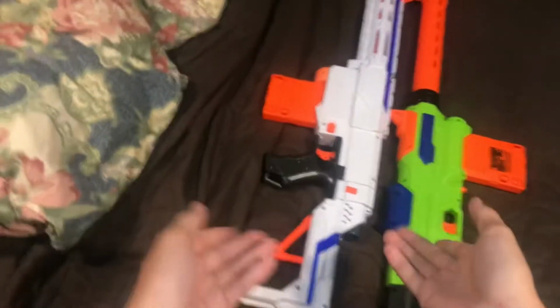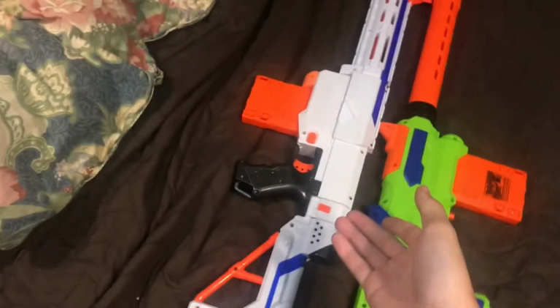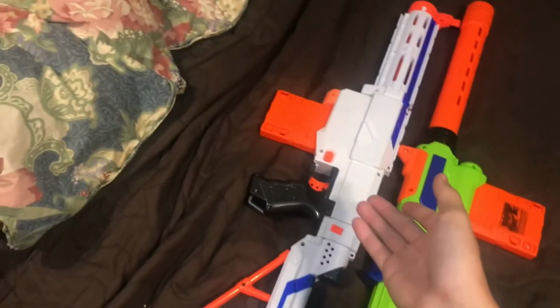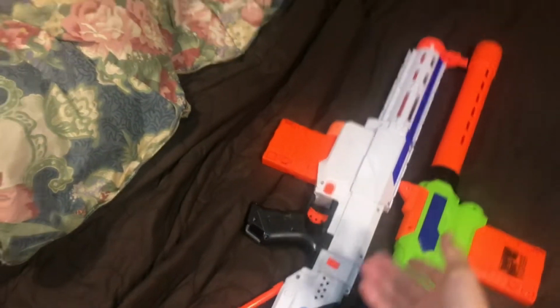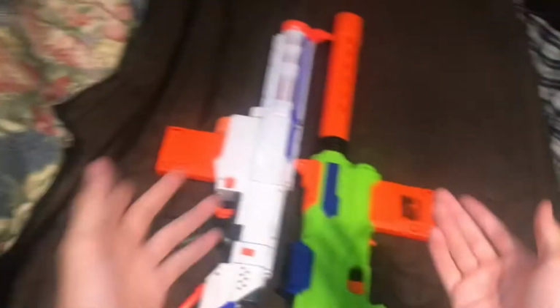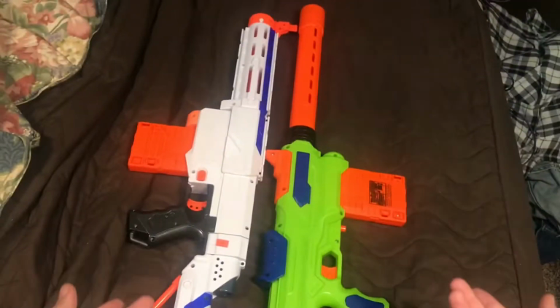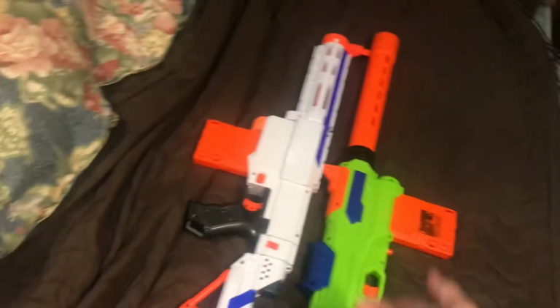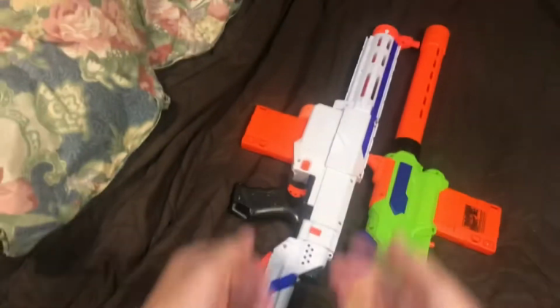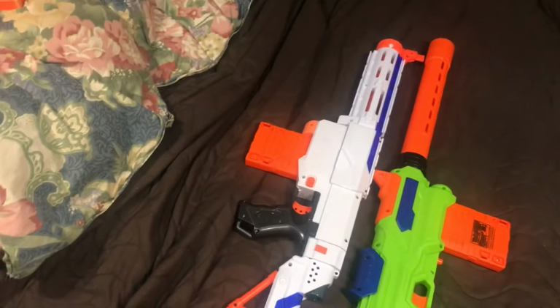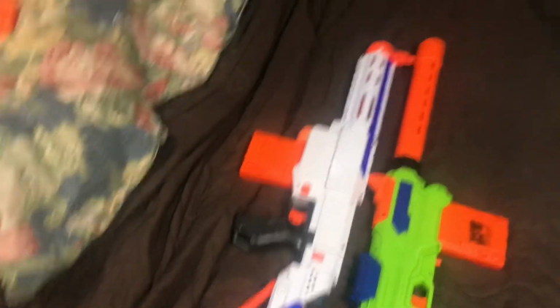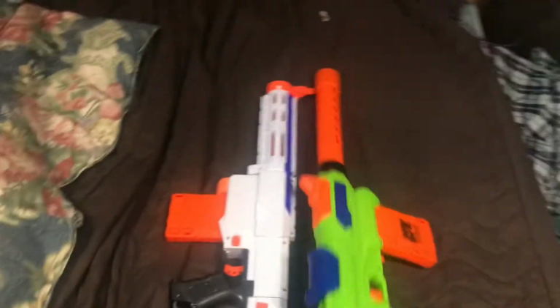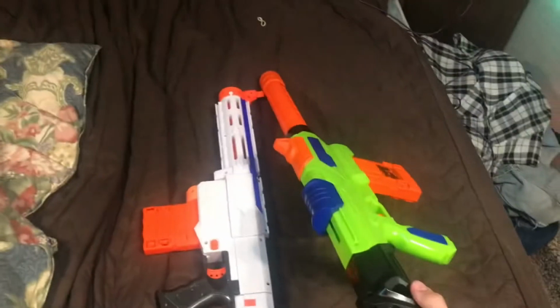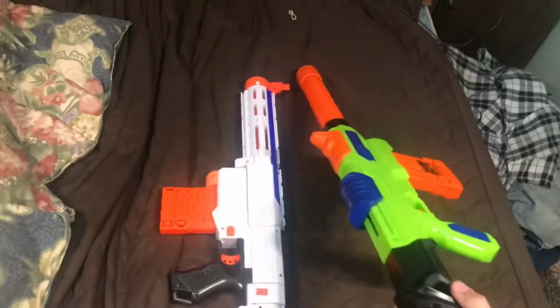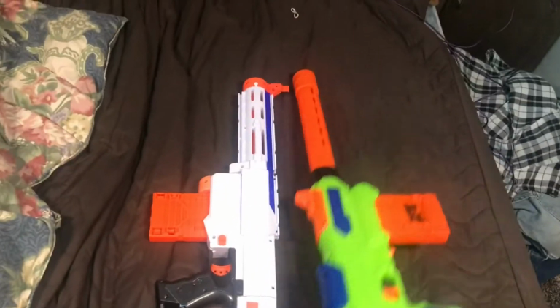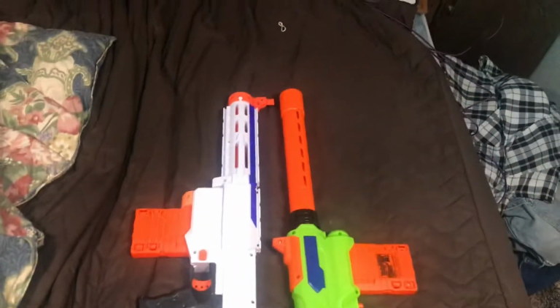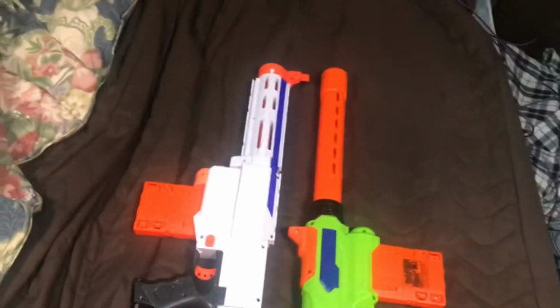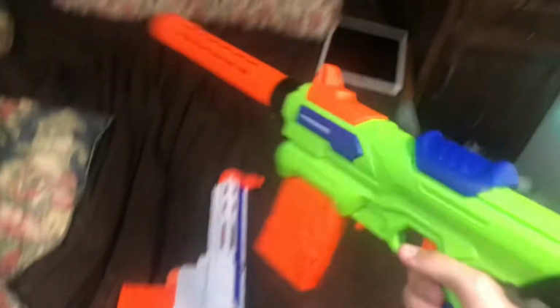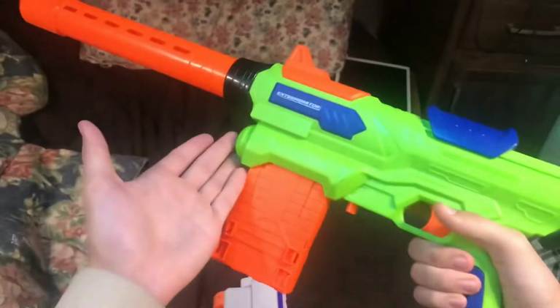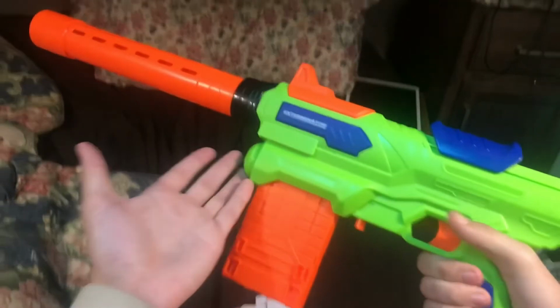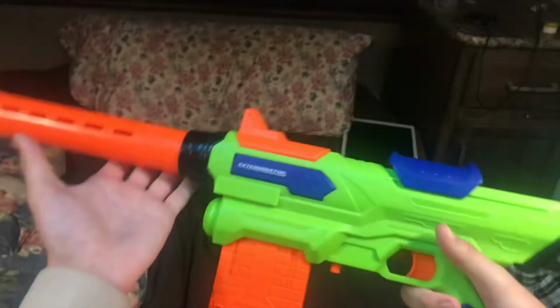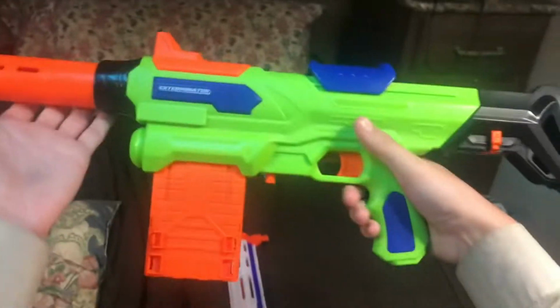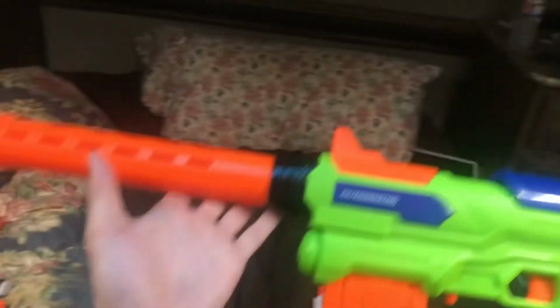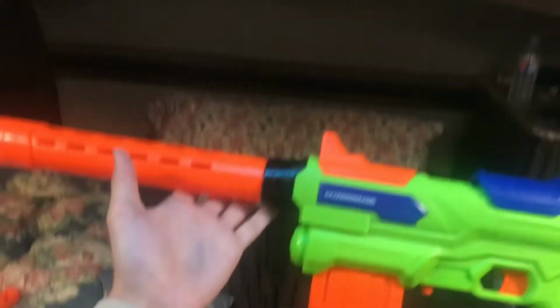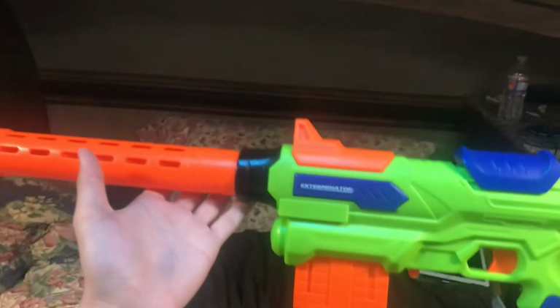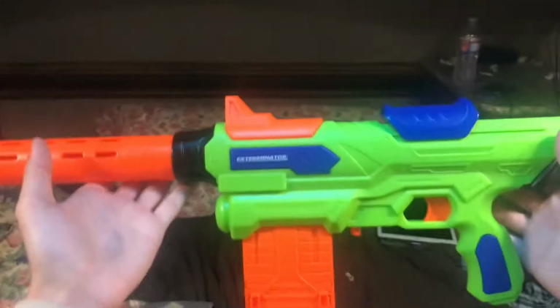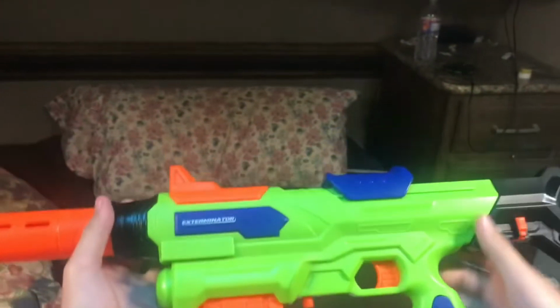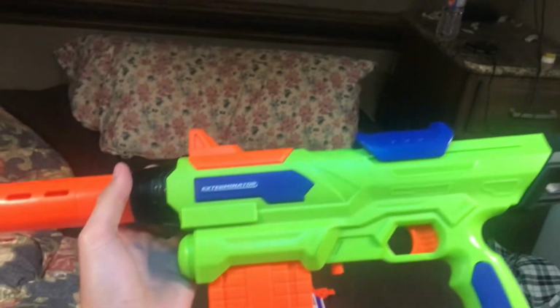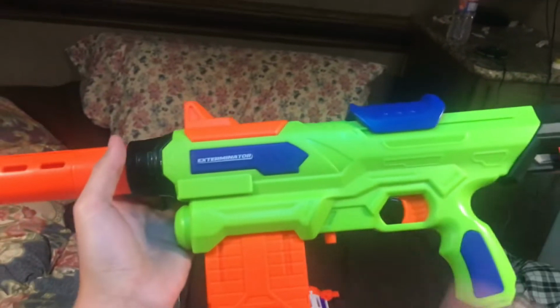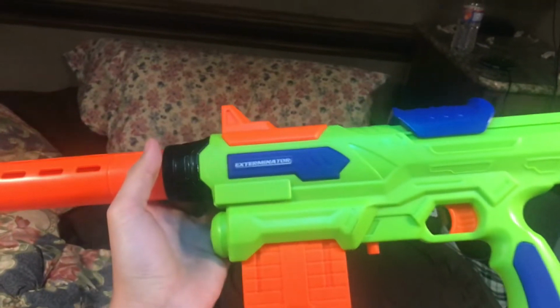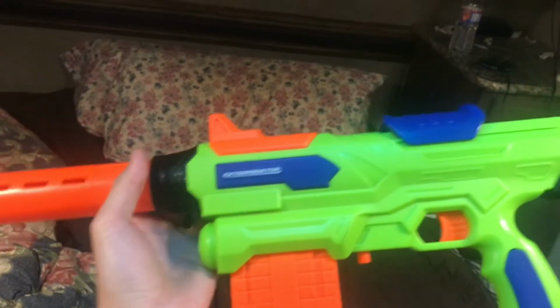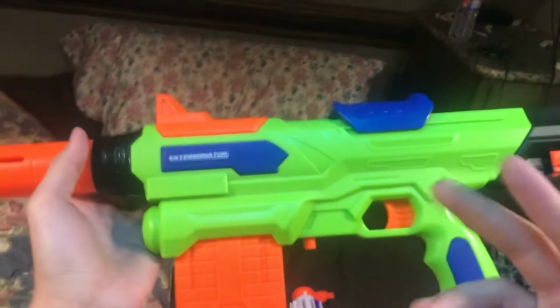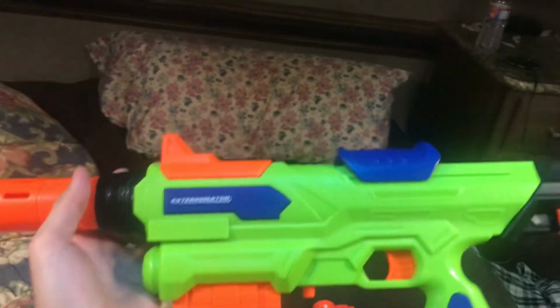What if I want a Retaliator, but I don't have the money, because this costs 30 bucks? This costs 10, which is very cheap. They gave me this — it's the Air Warriors Exterminator, which is a third of the price of the Retaliator at a third of the quality.